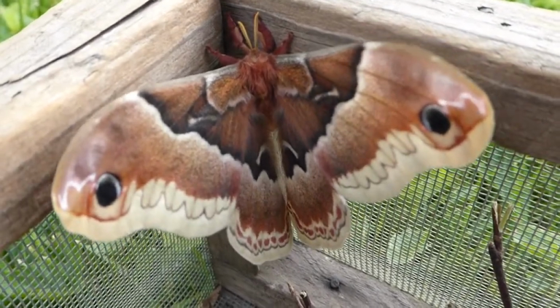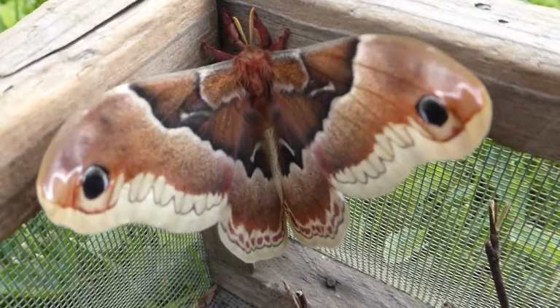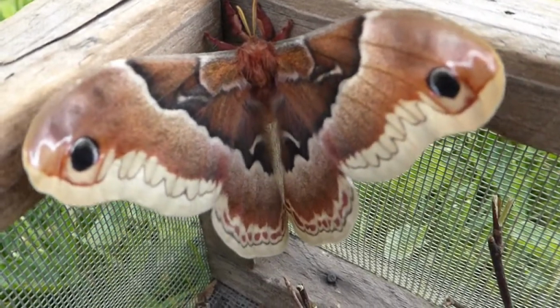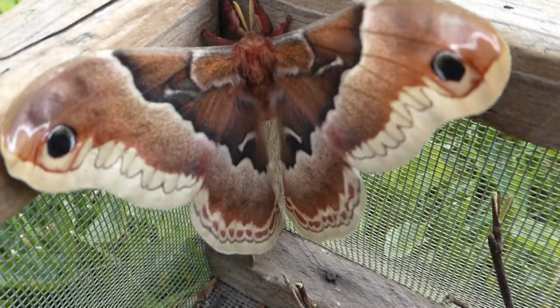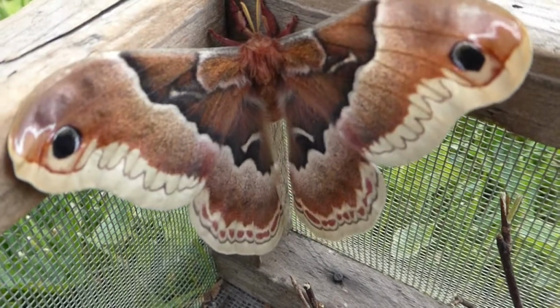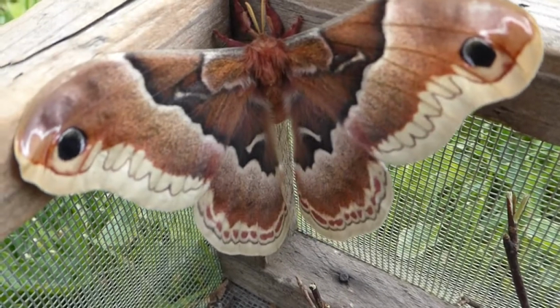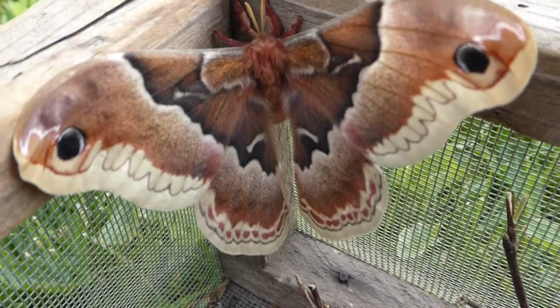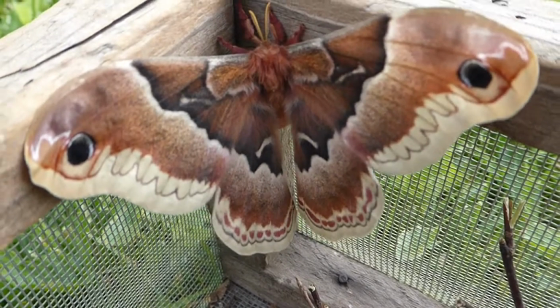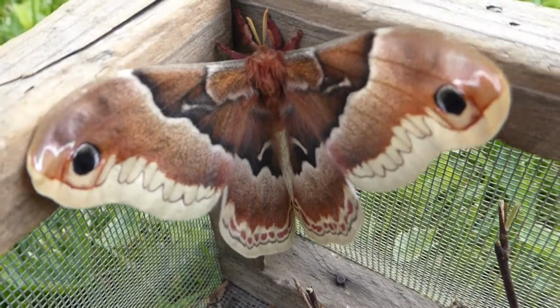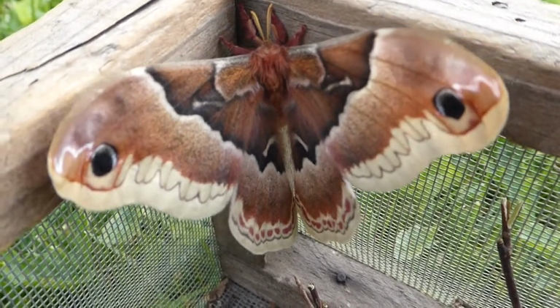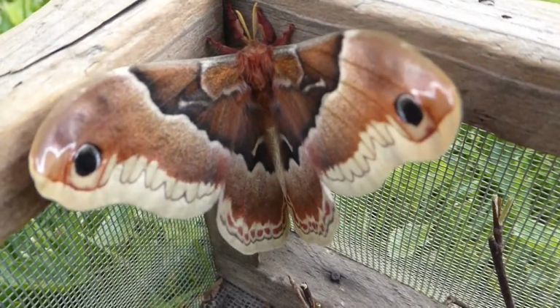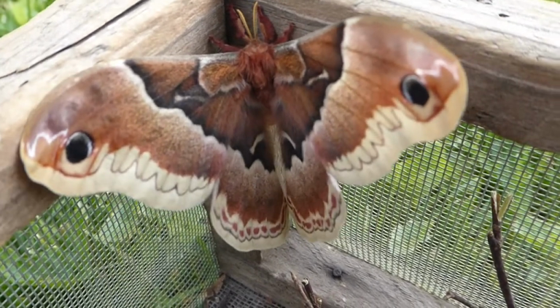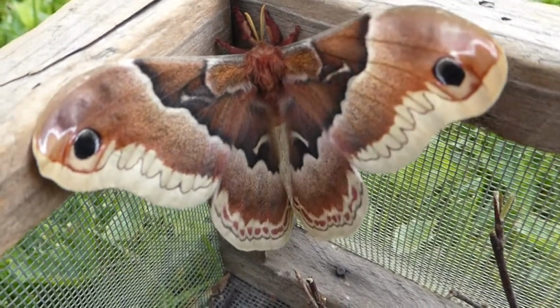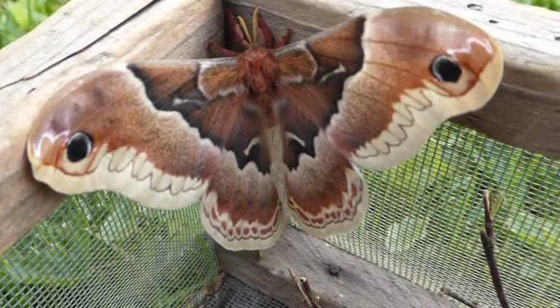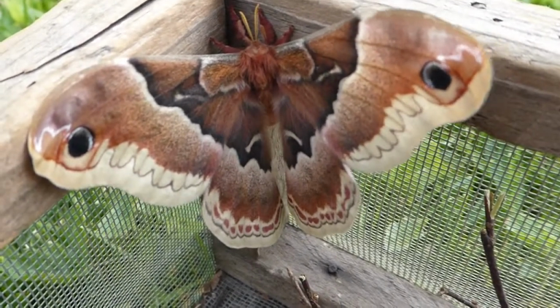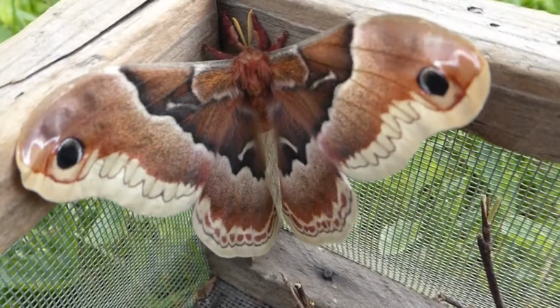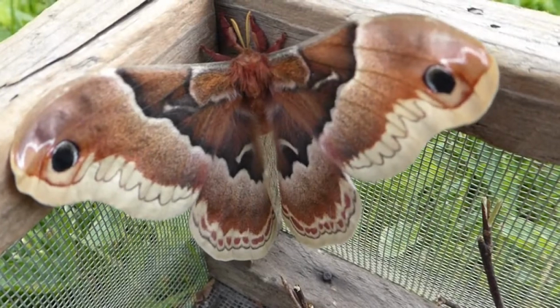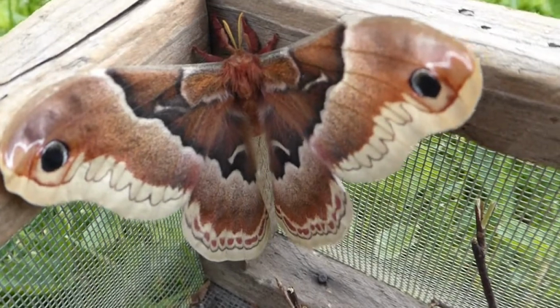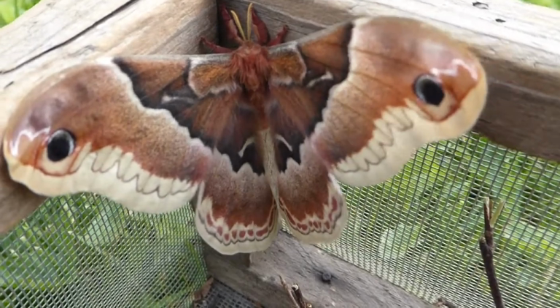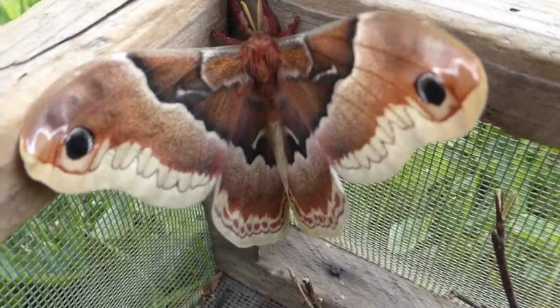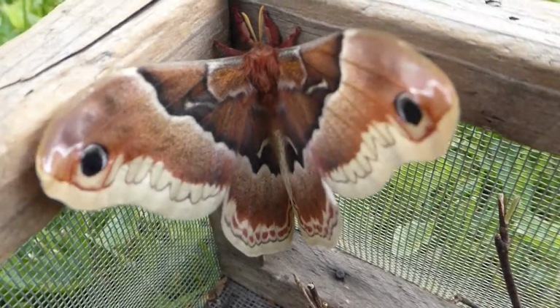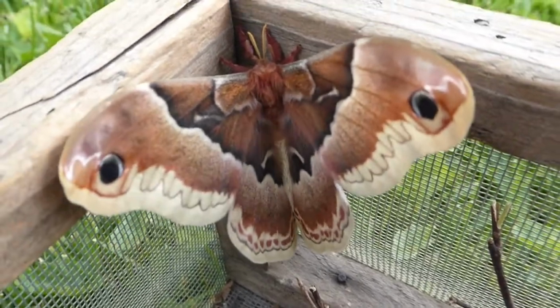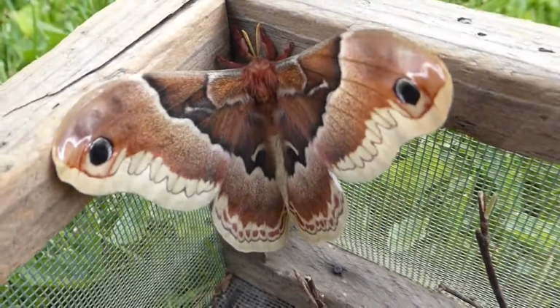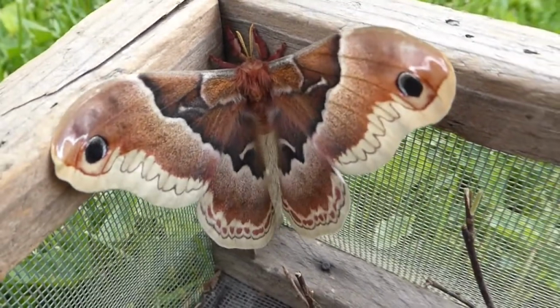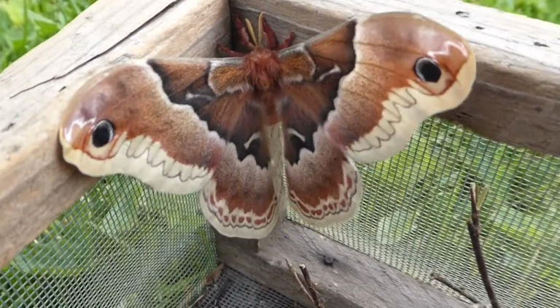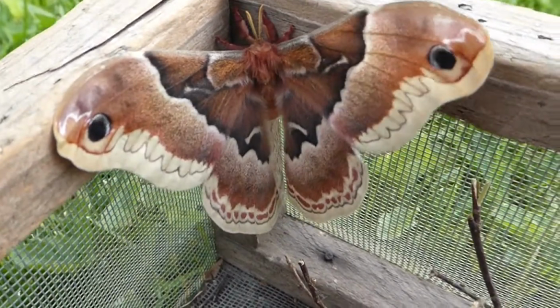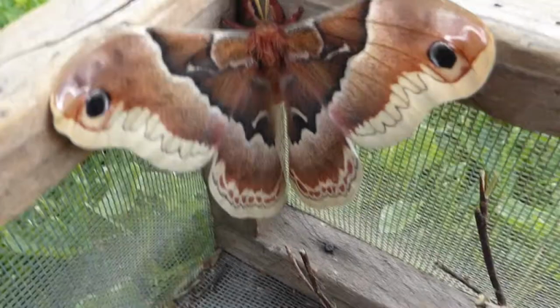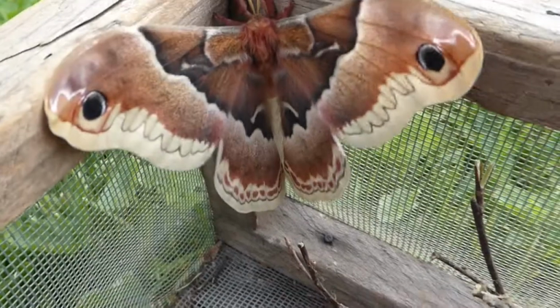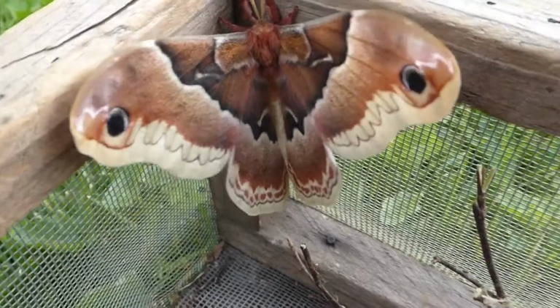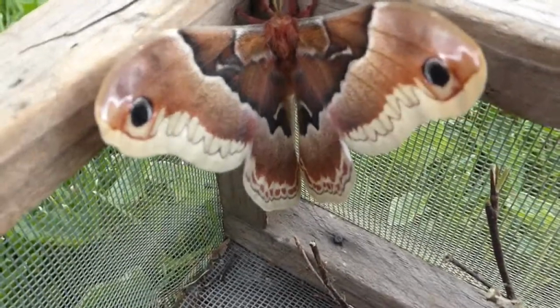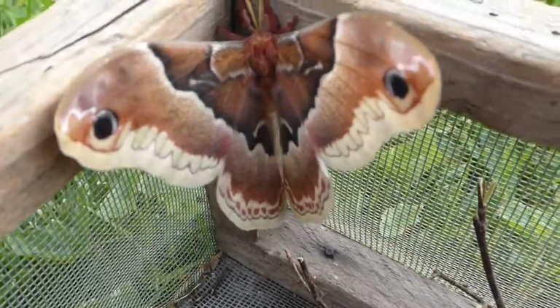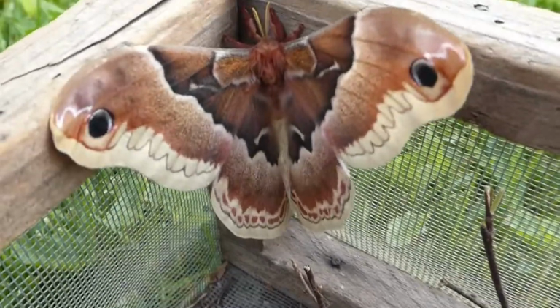Sometime at the end of summer, early autumn, they spin a silken cocoon, and the caterpillar will remain in there all winter. As soon as it spins its cocoon, it pupates, and they spend all winter in there.